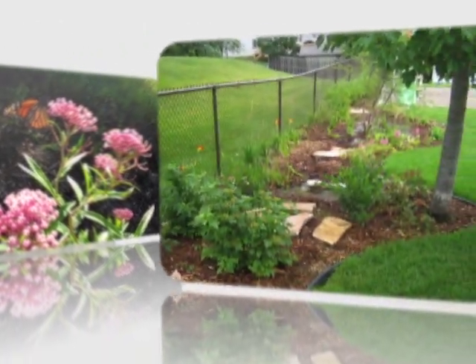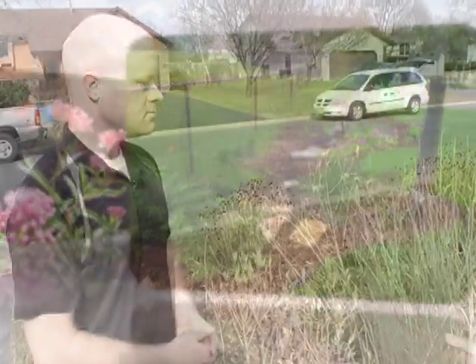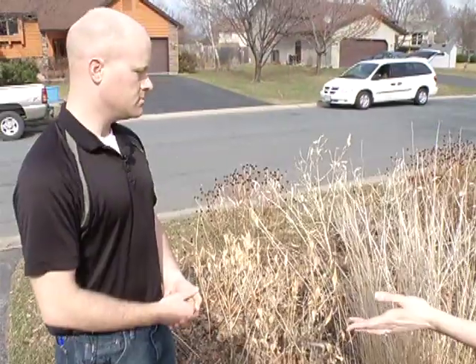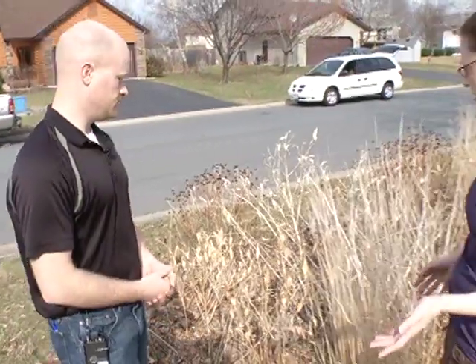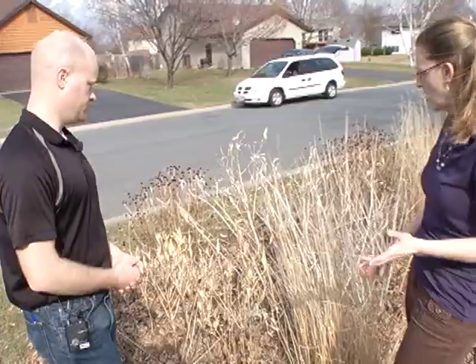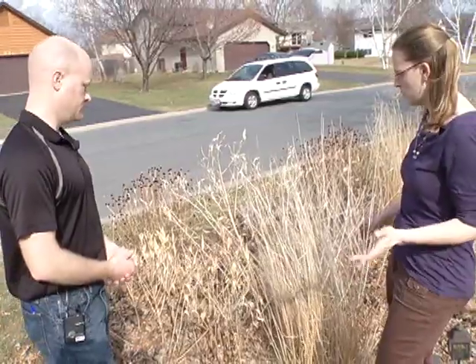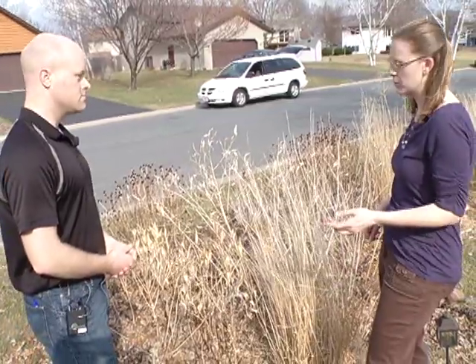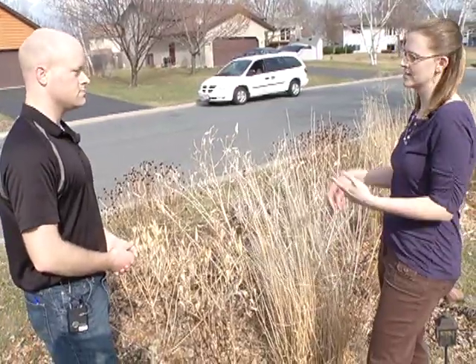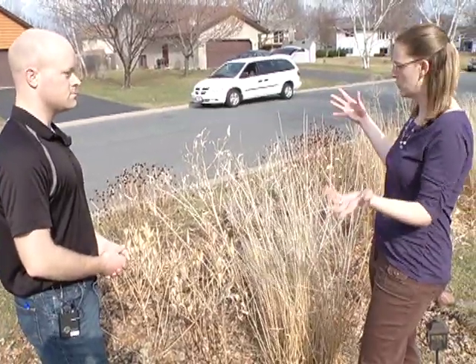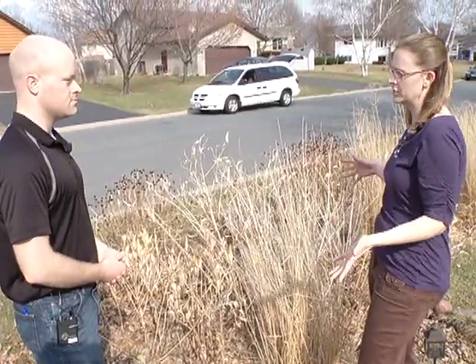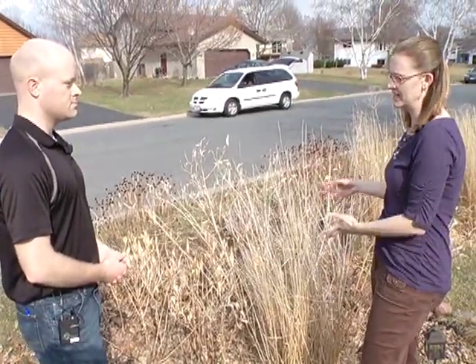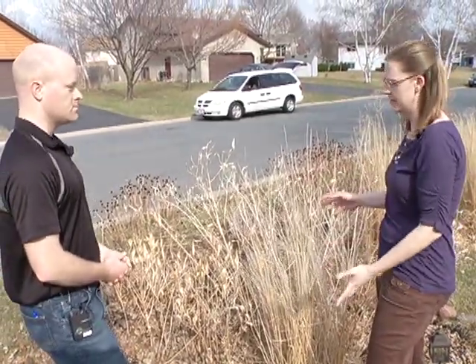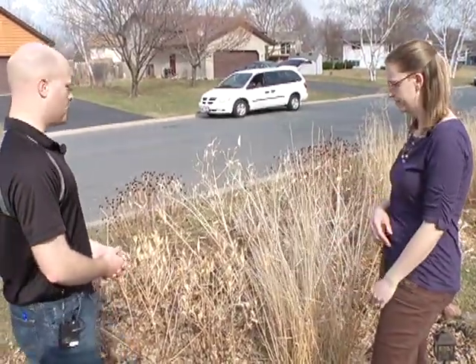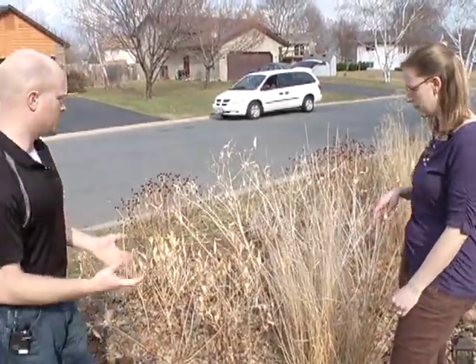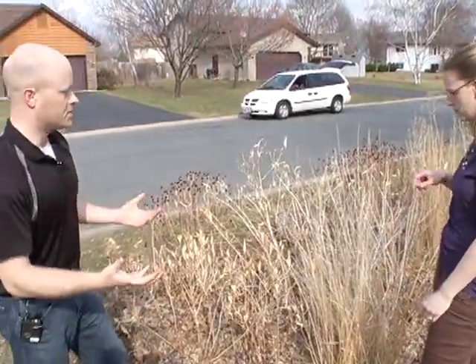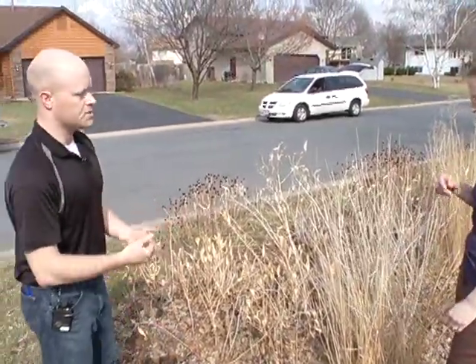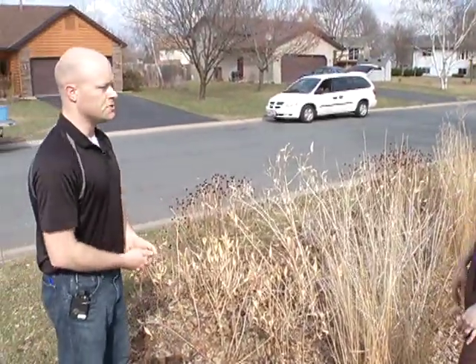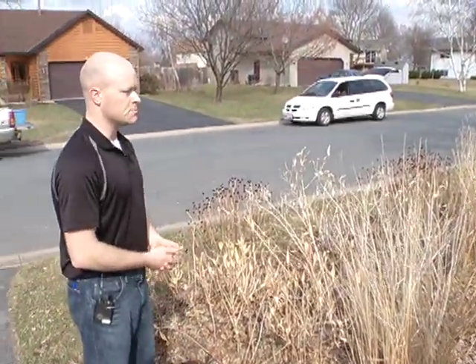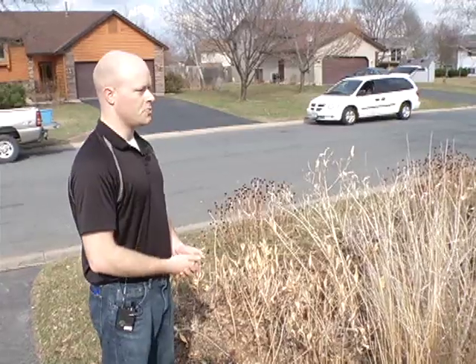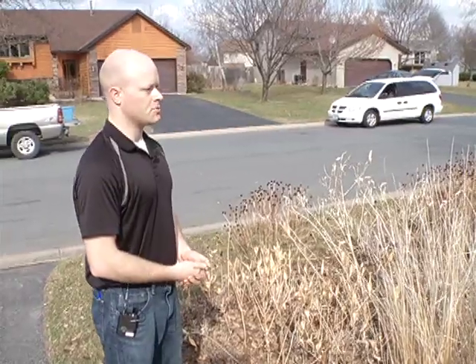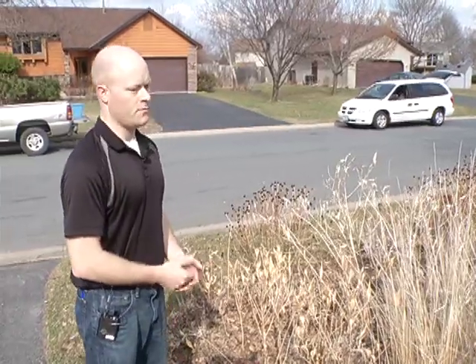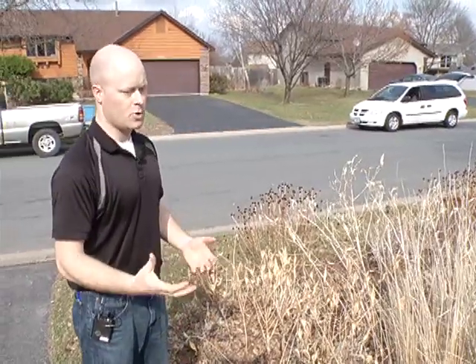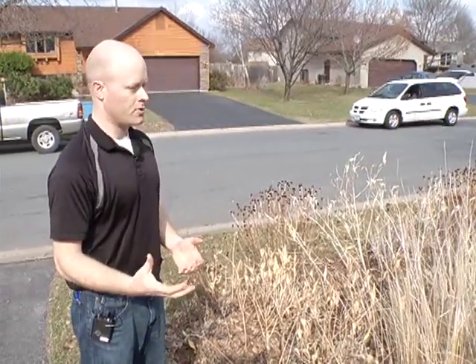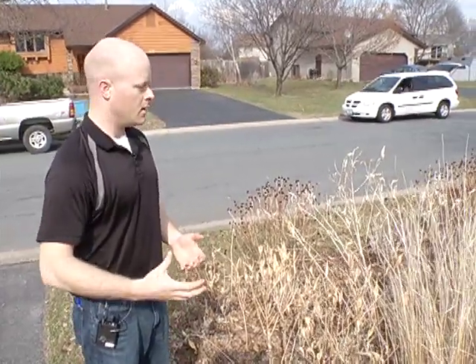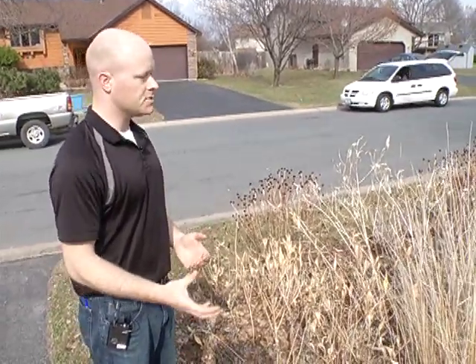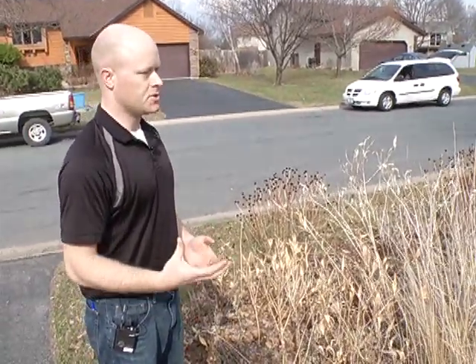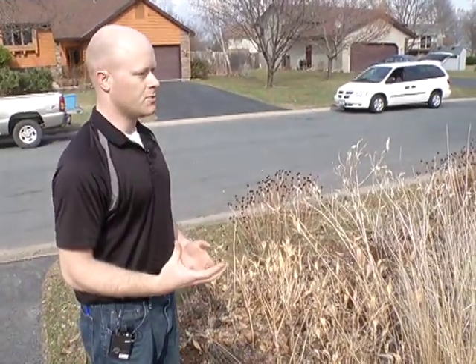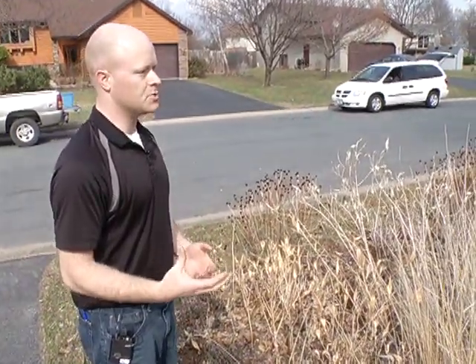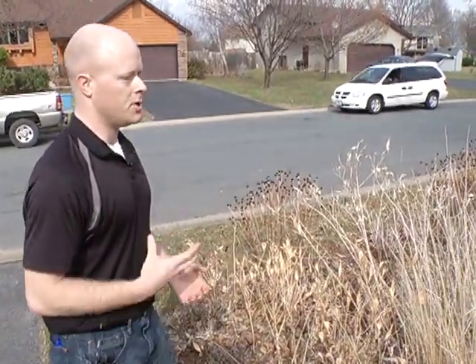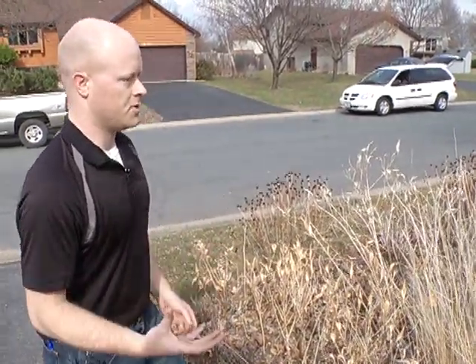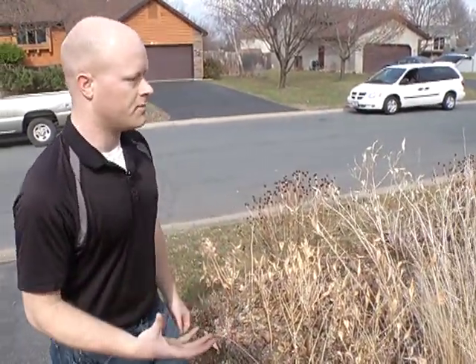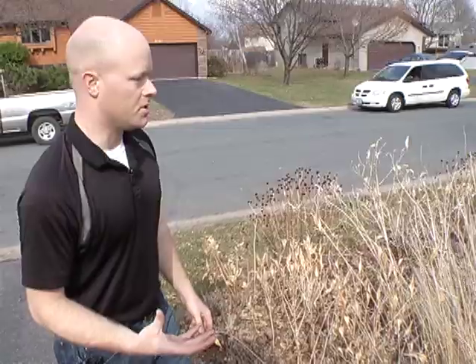So we're here now in the spring. What does the homeowner need to do to maintain this? Well, this is early spring — we're mid-March right now. We've had some warm weather, and things are just starting to green up, so we want to make sure that it's ready for the year.